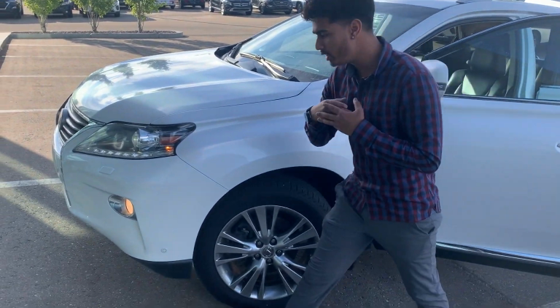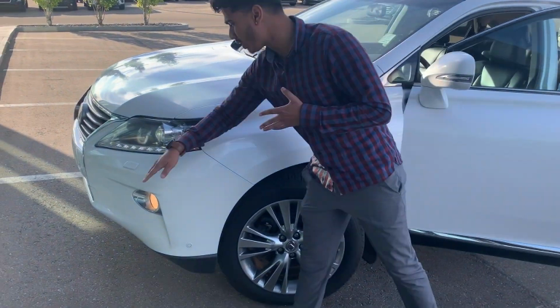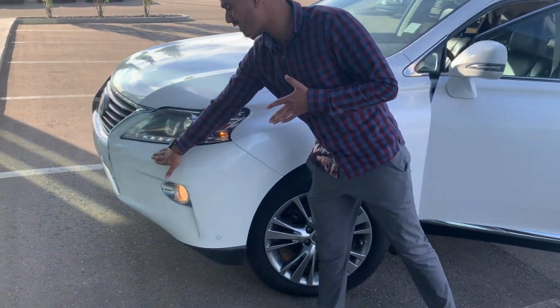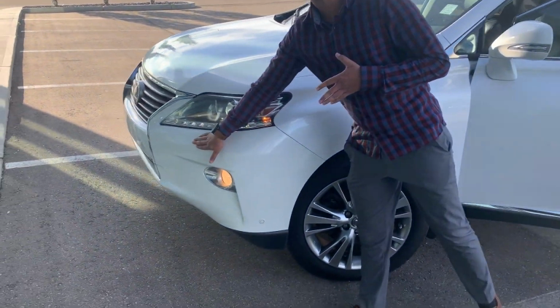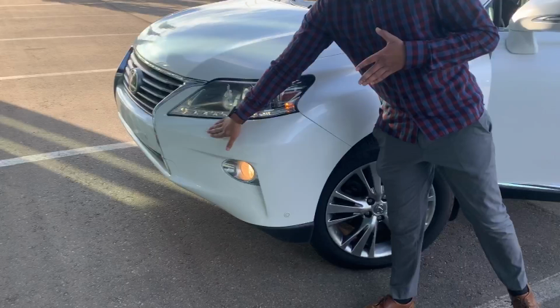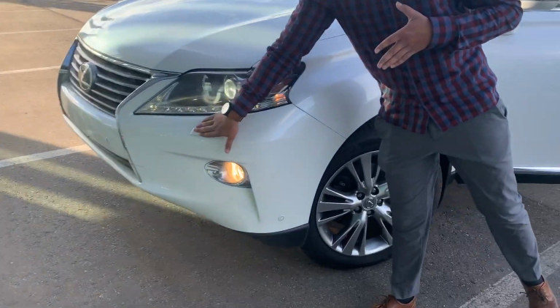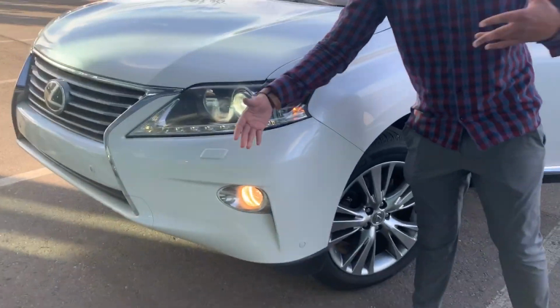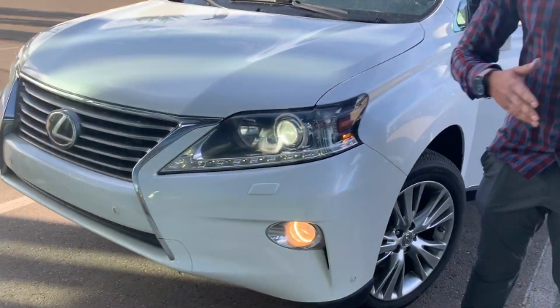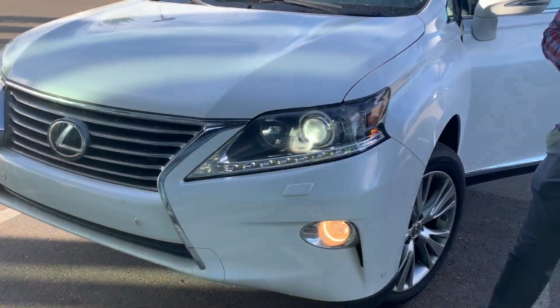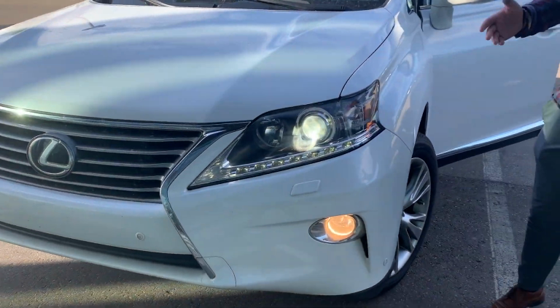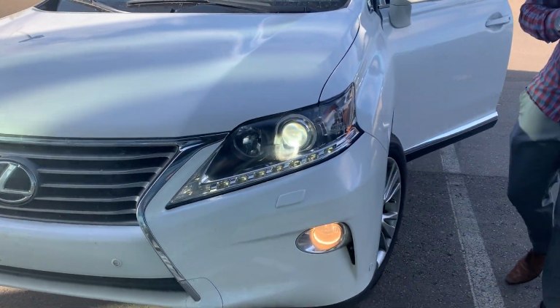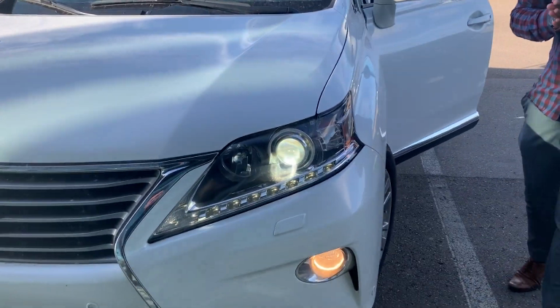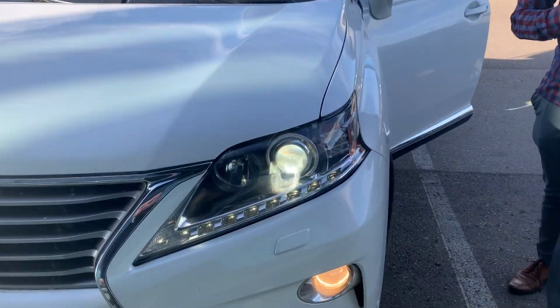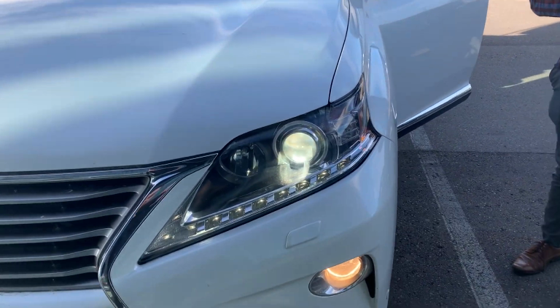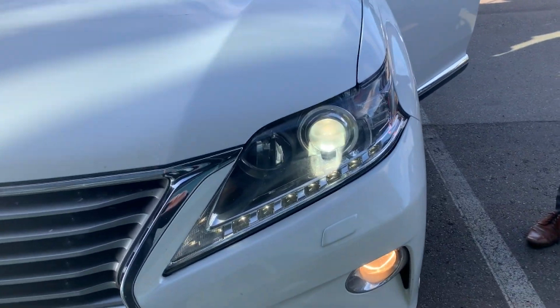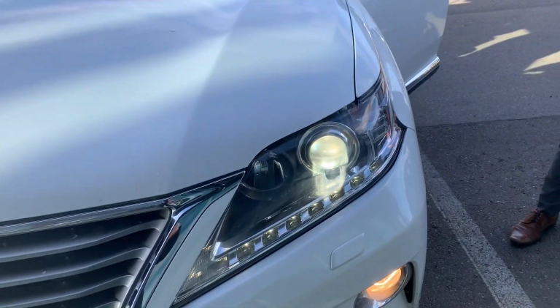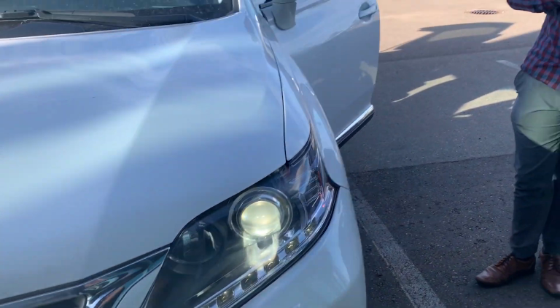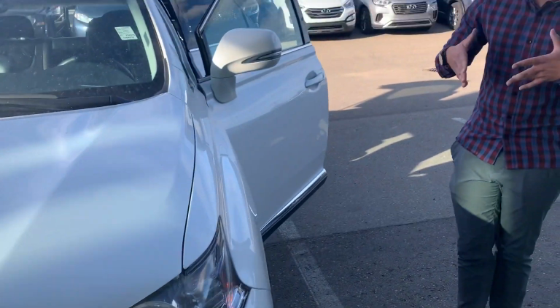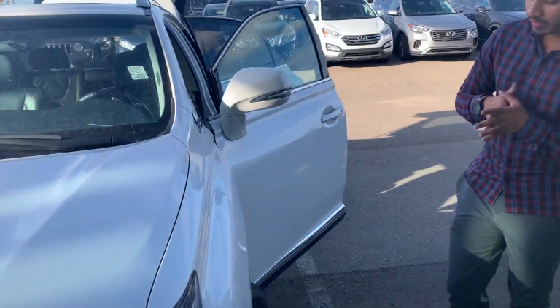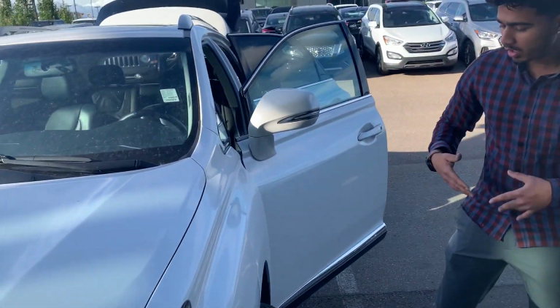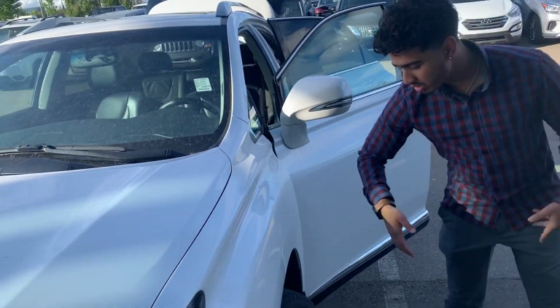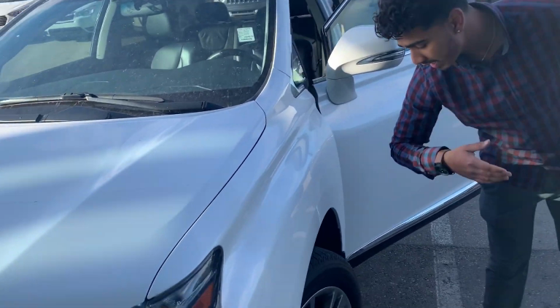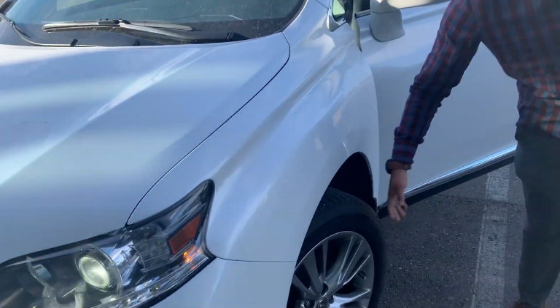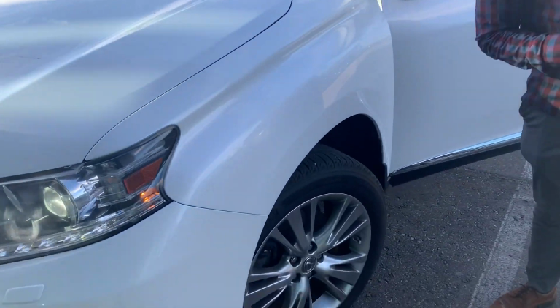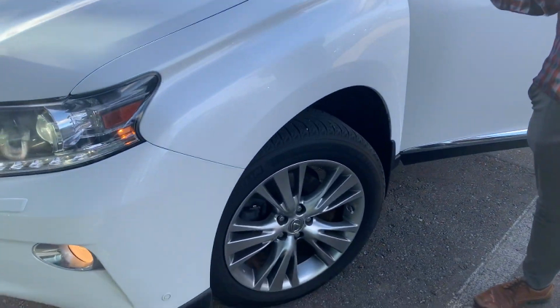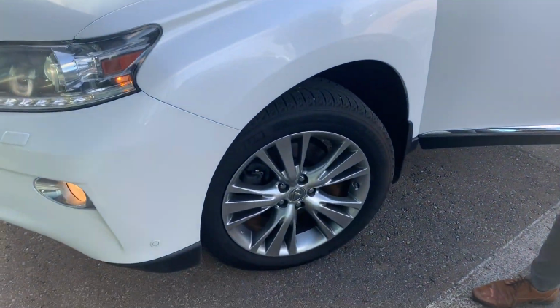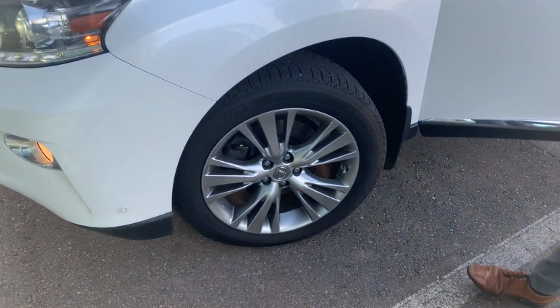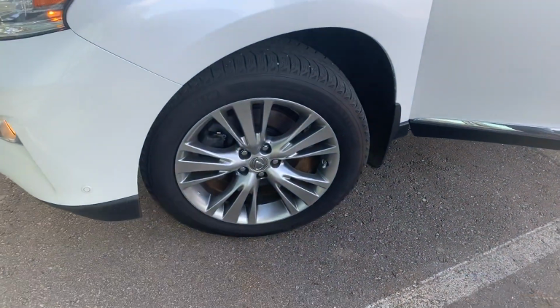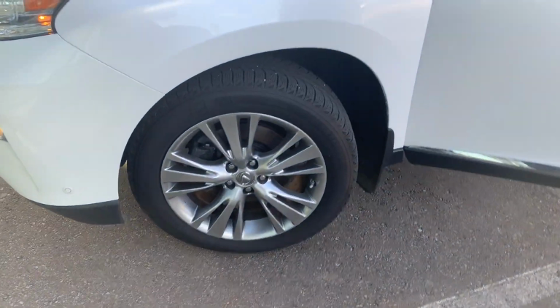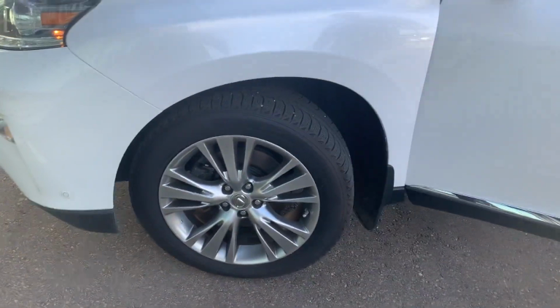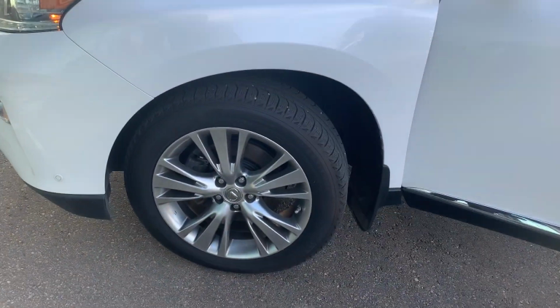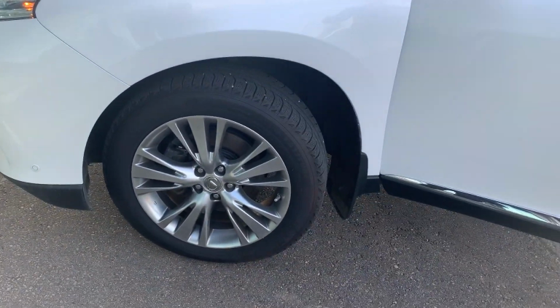You also have a headlight washer right up here, so you can clean your headlights when you've got bugs and stuff all over them, keeping the headlights nice and clear. Coming to the side, it is mounted on Michelin tires and 19-inch rims.